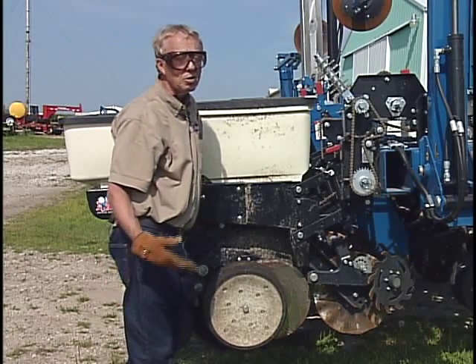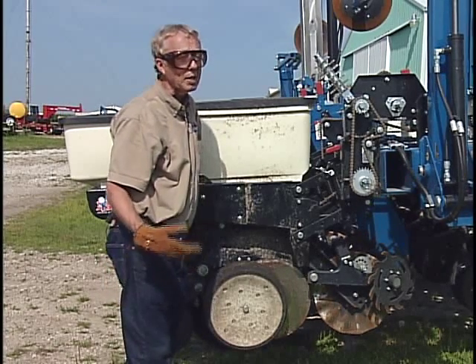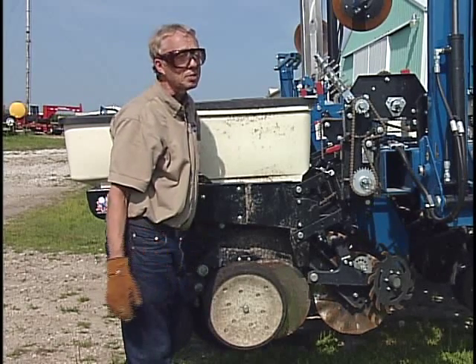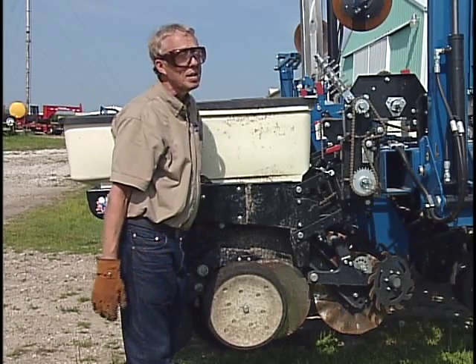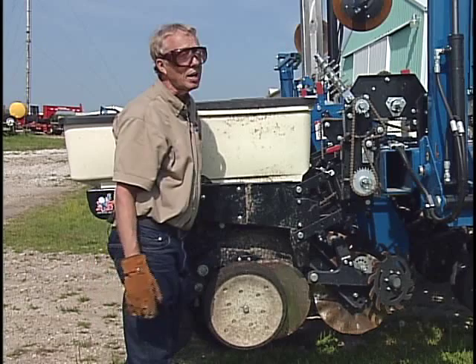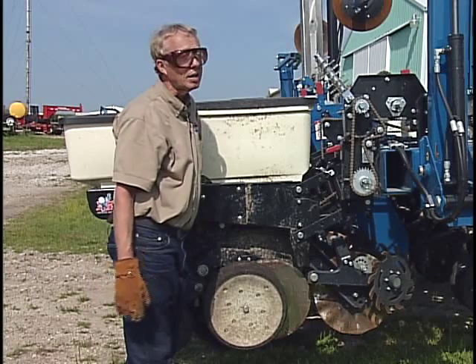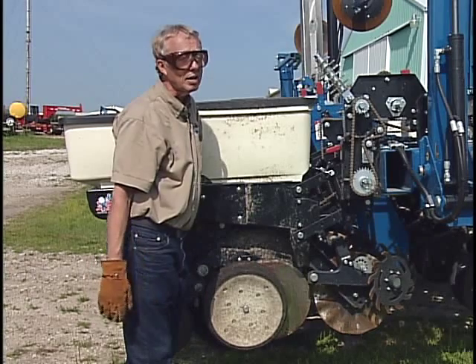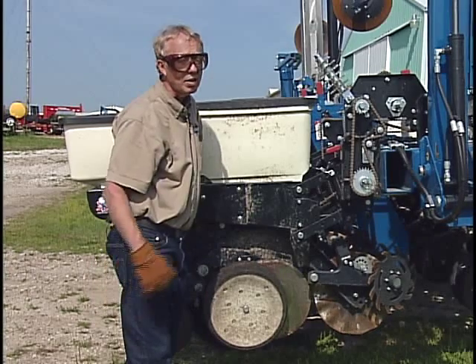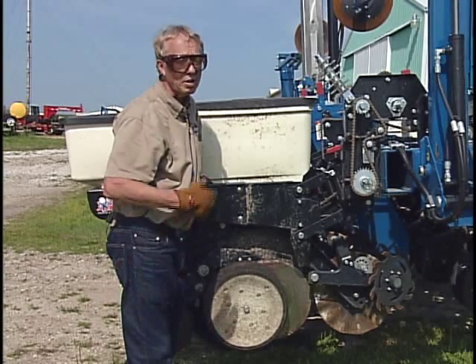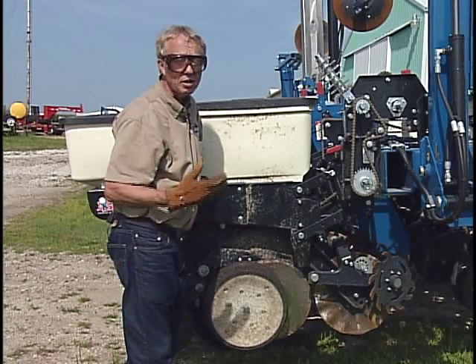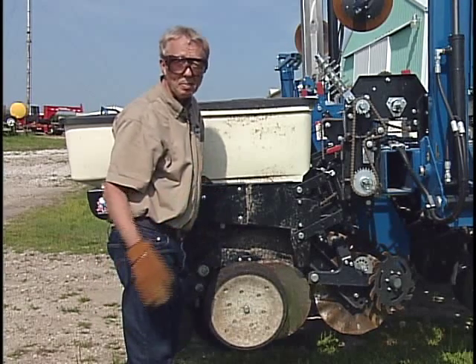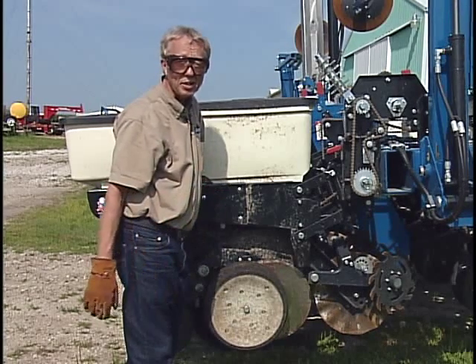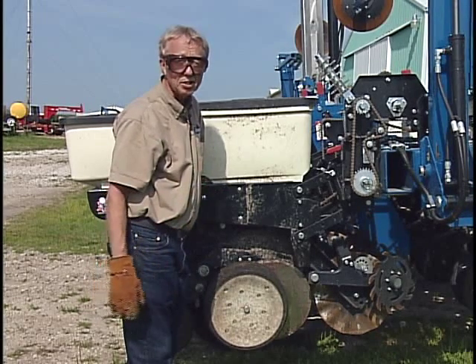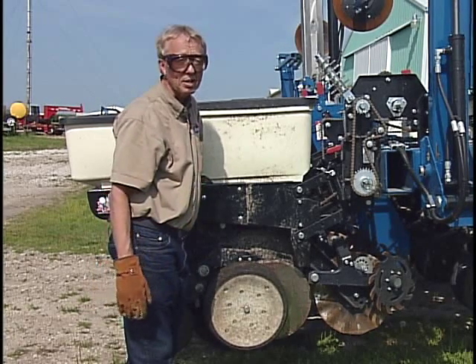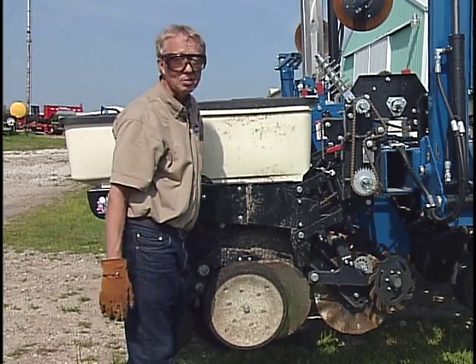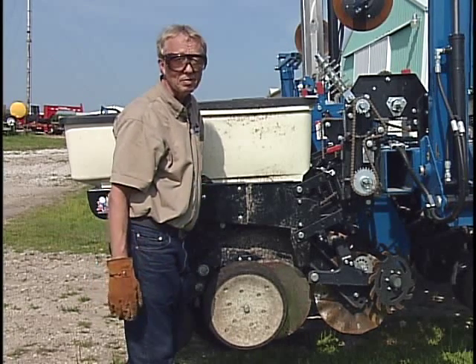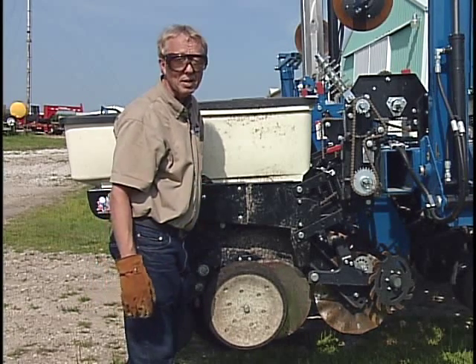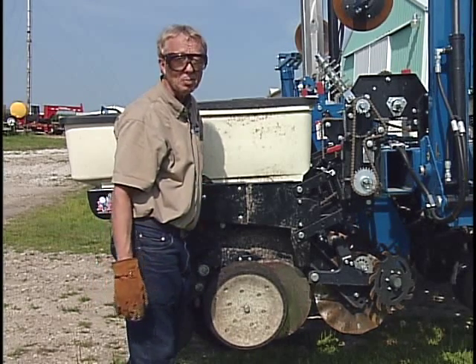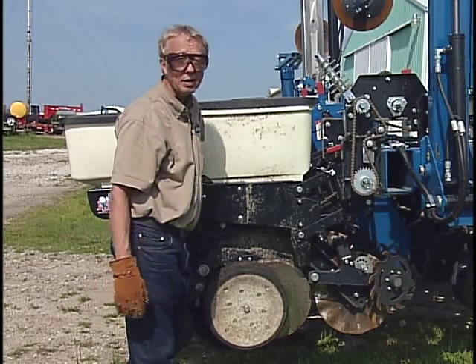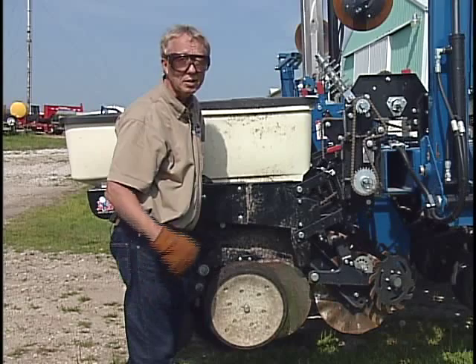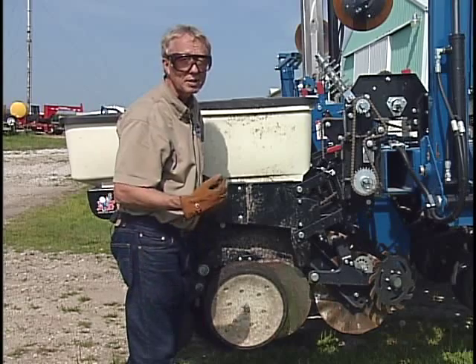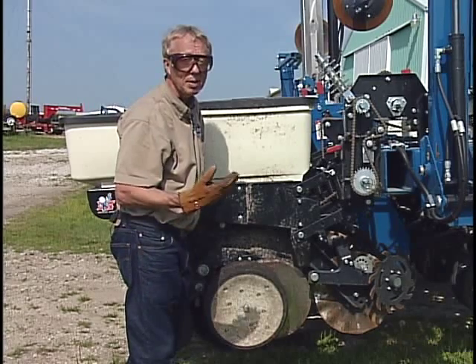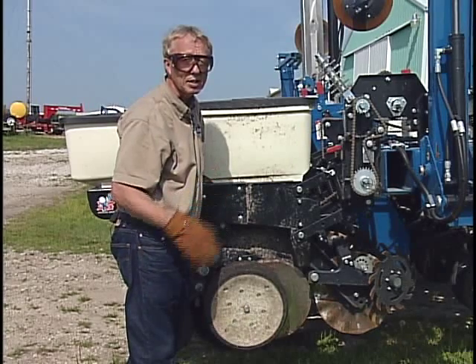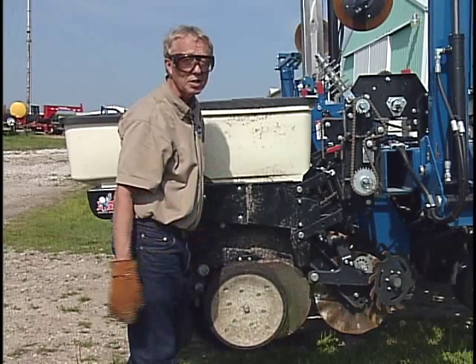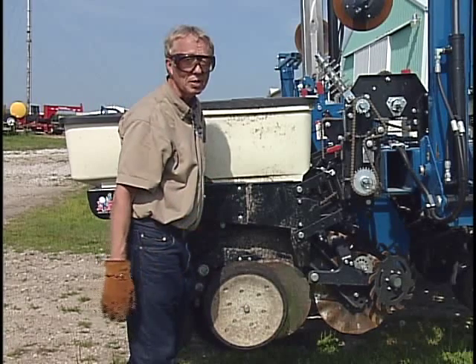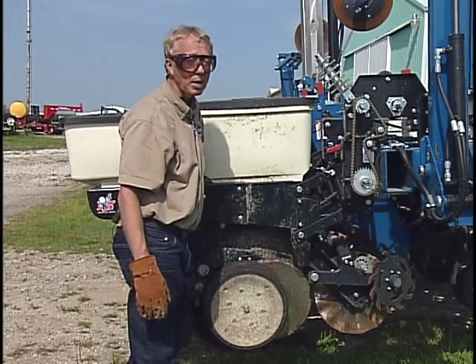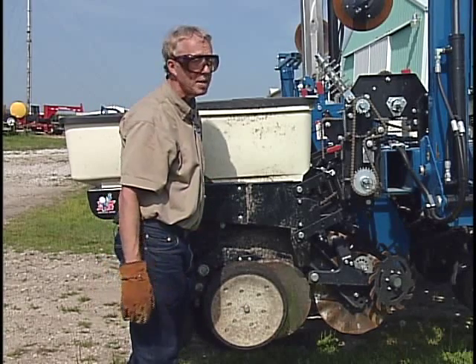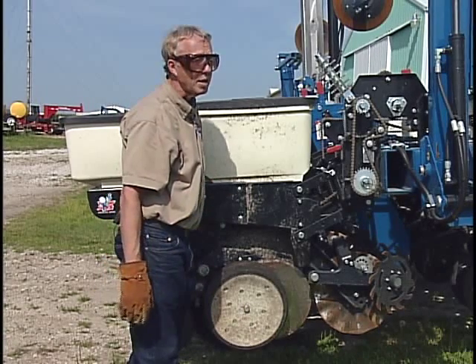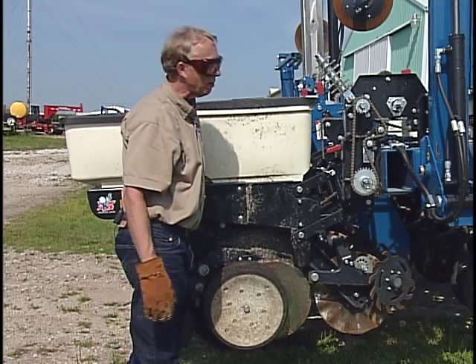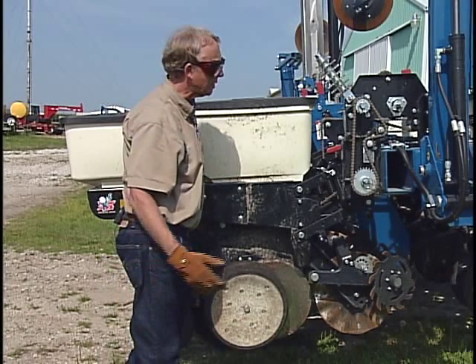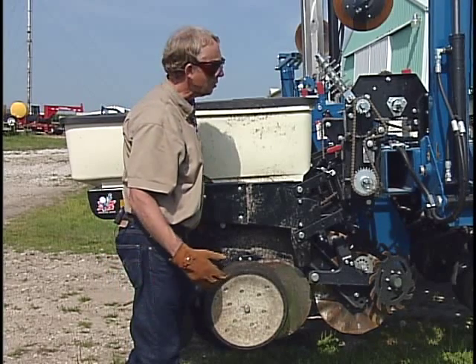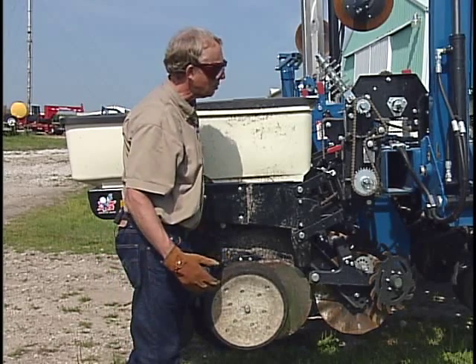Newer planters are starting to go to pneumatic systems, where there'll be an air bladder to transfer that weight, but that's the same principle.